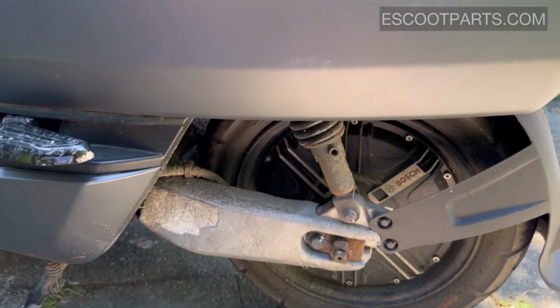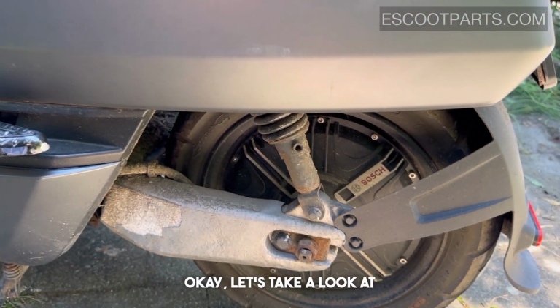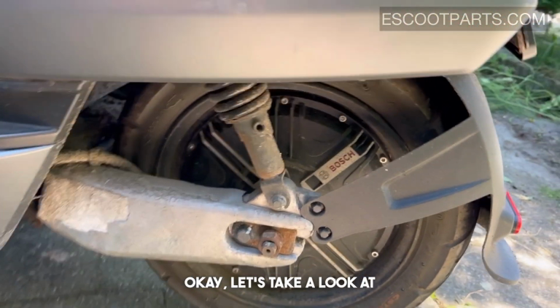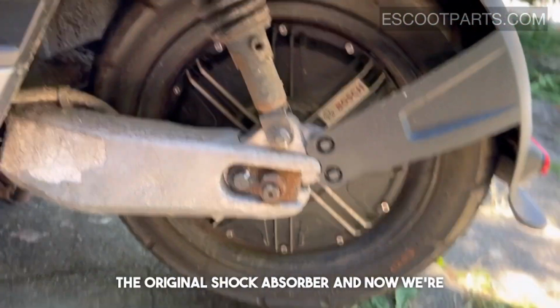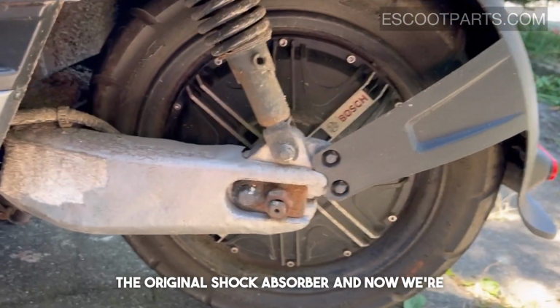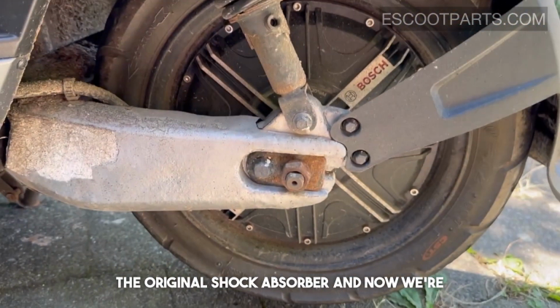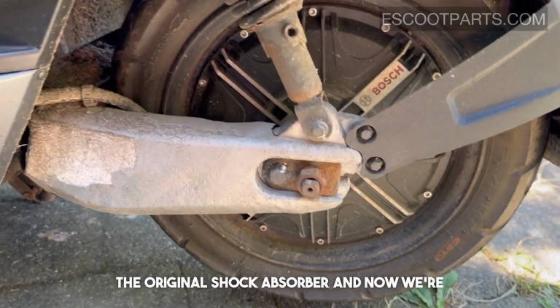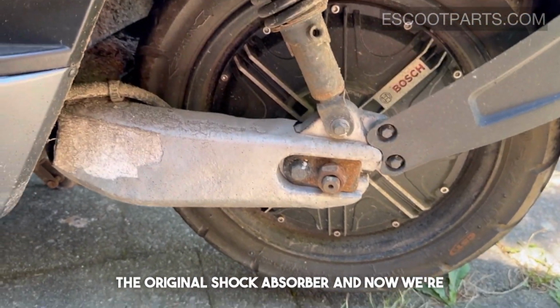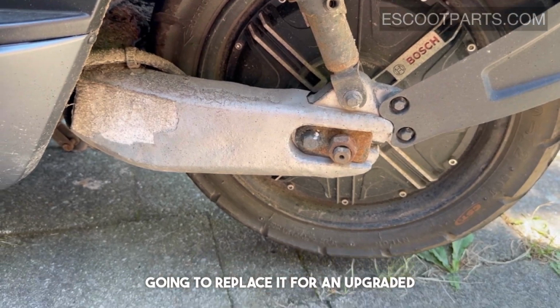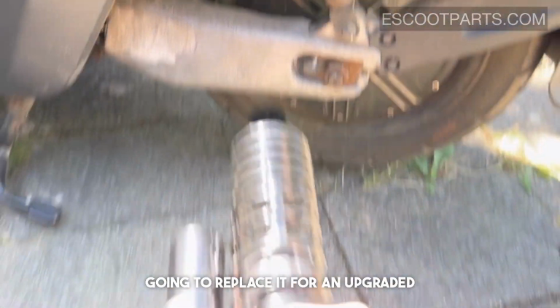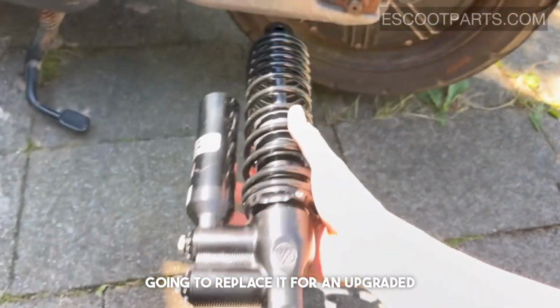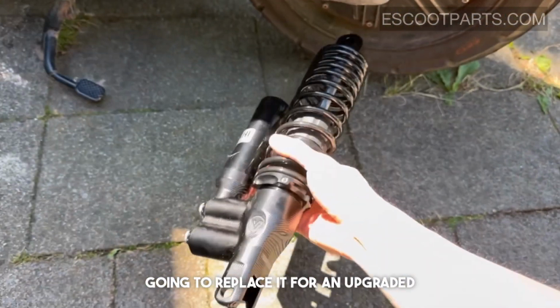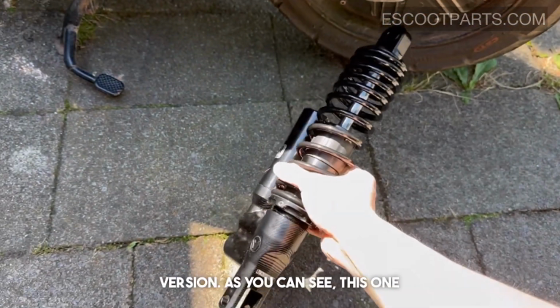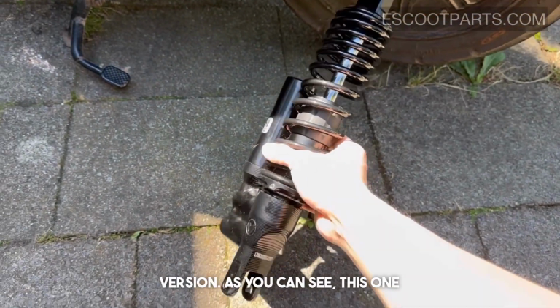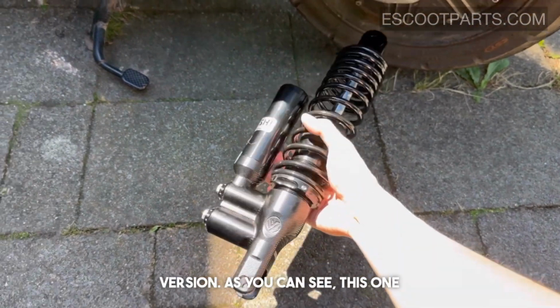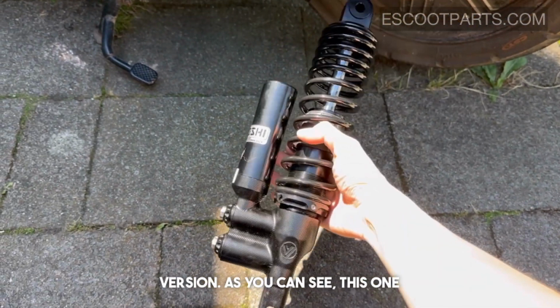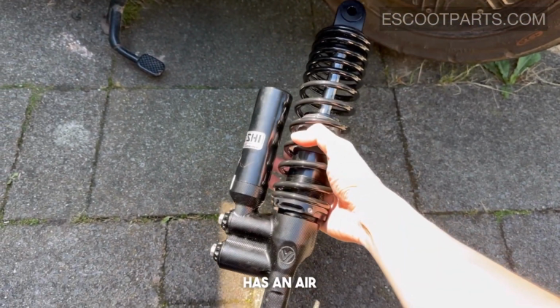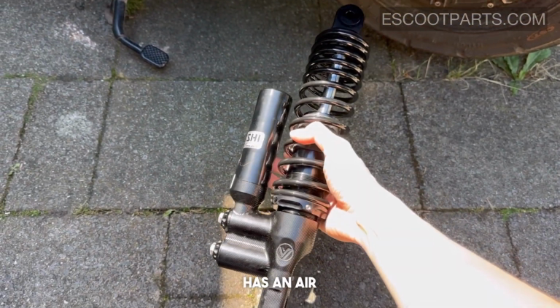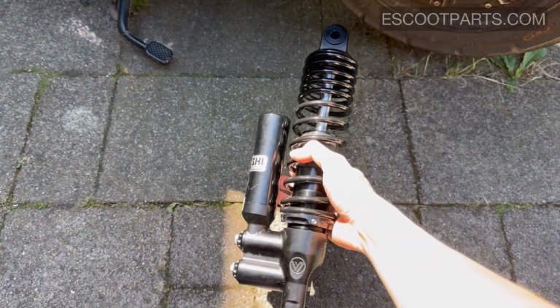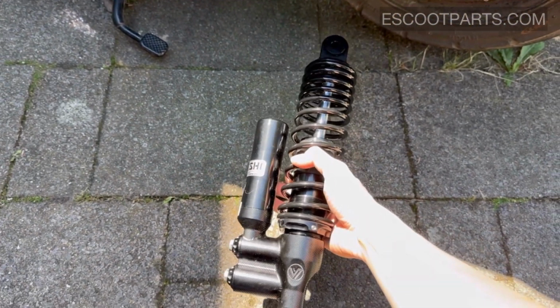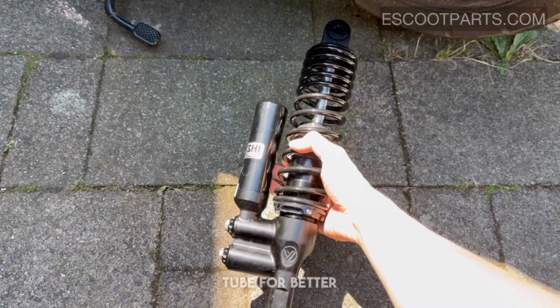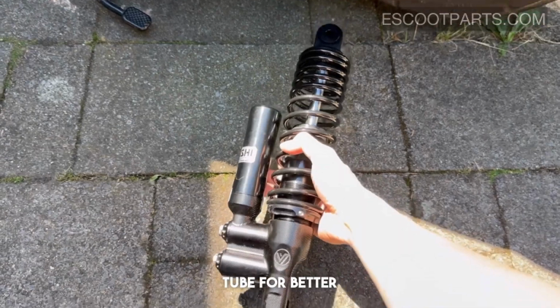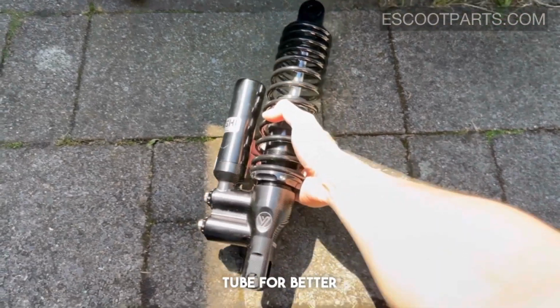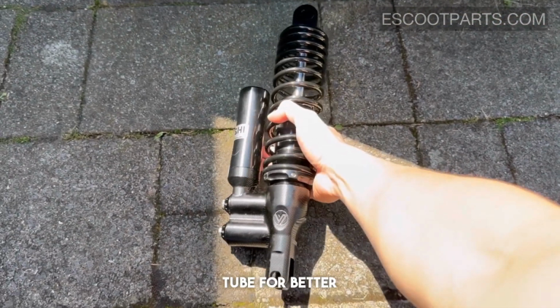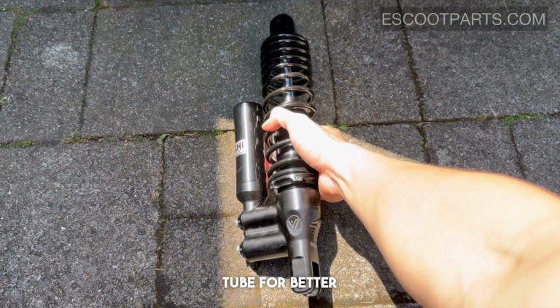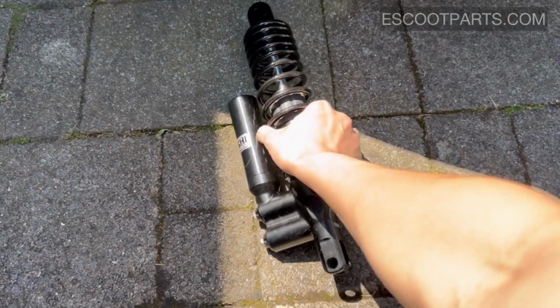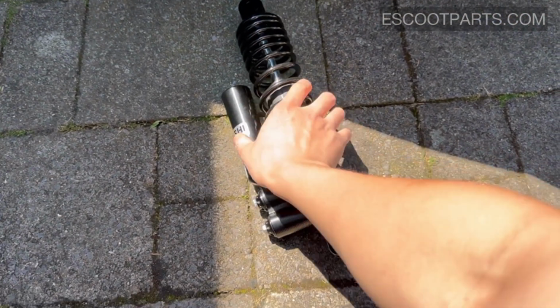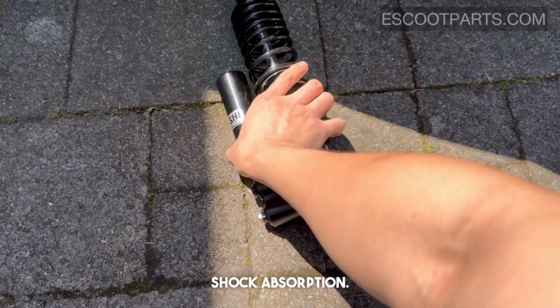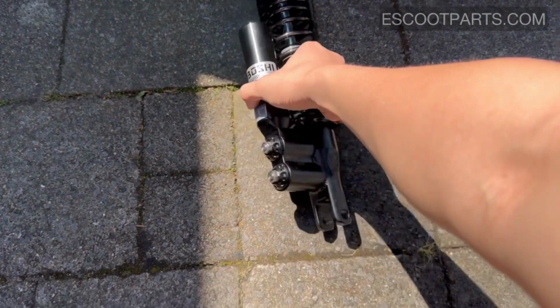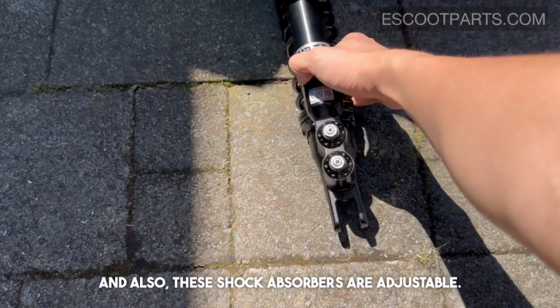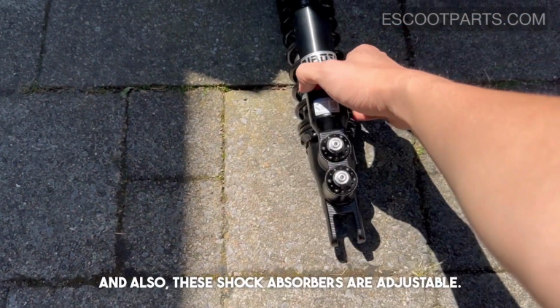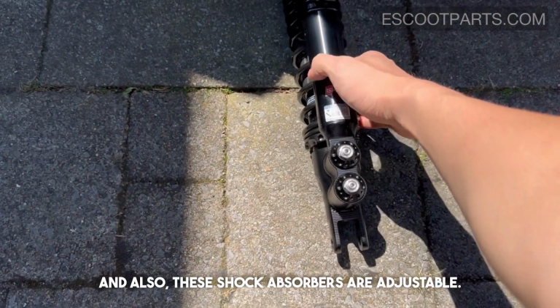Let's take a look at the original shock absorber — we're going to replace it with an upgraded version. As you can see, this one has an air tube for better shock absorption.